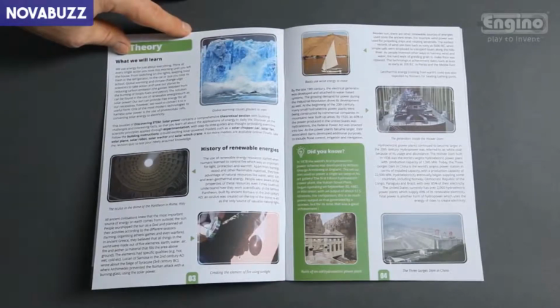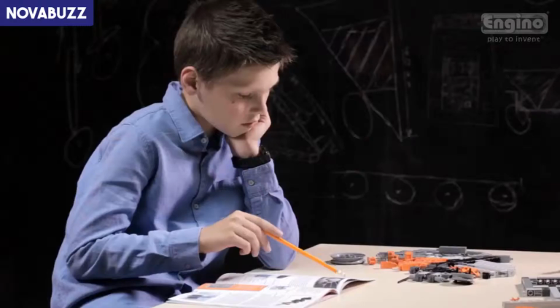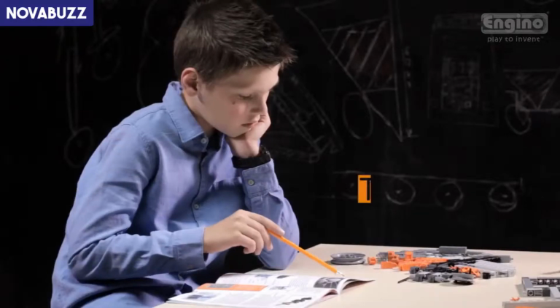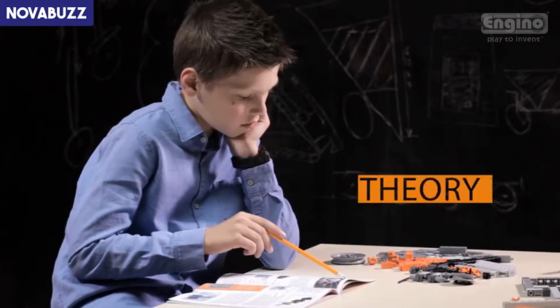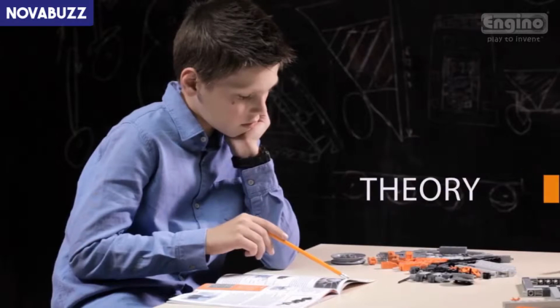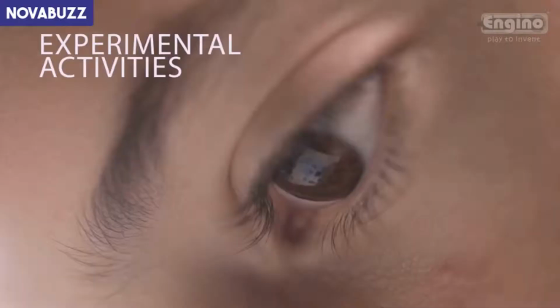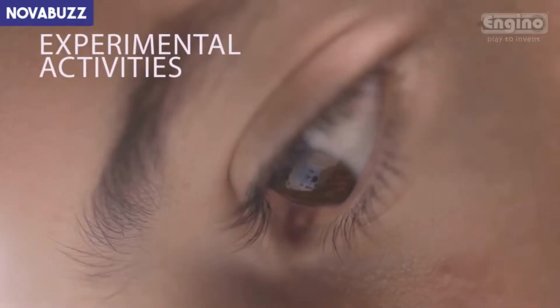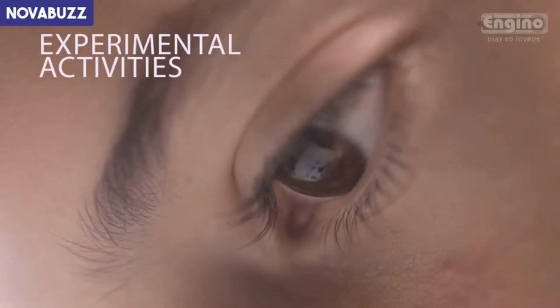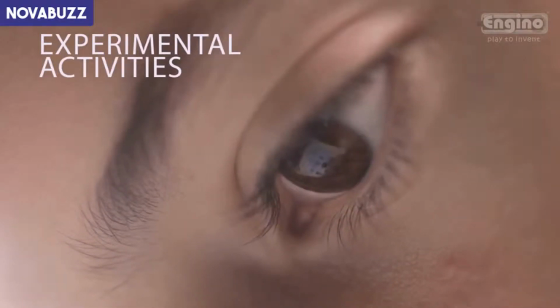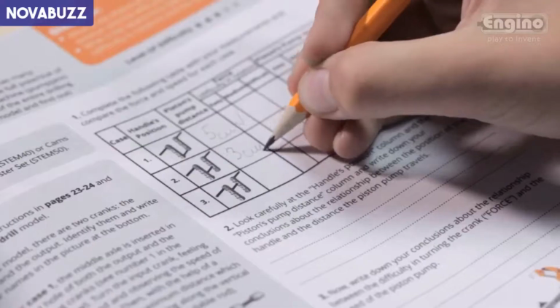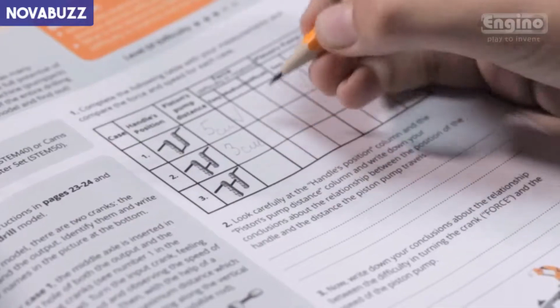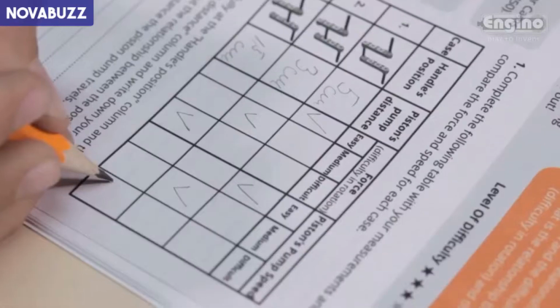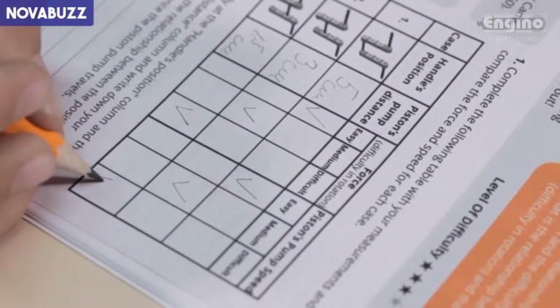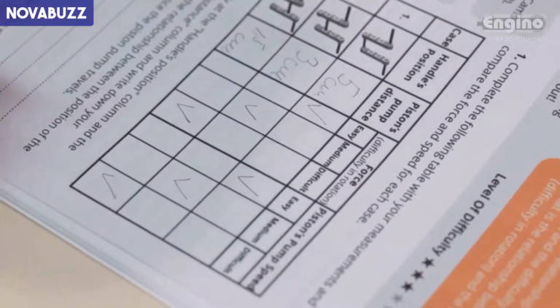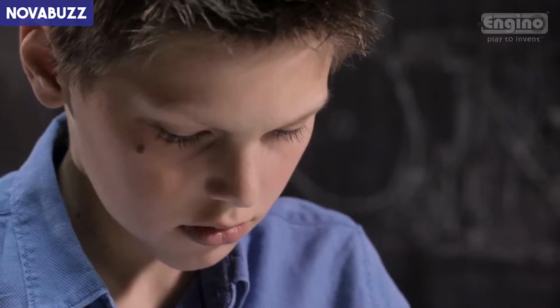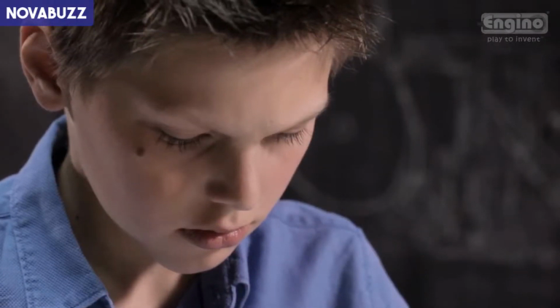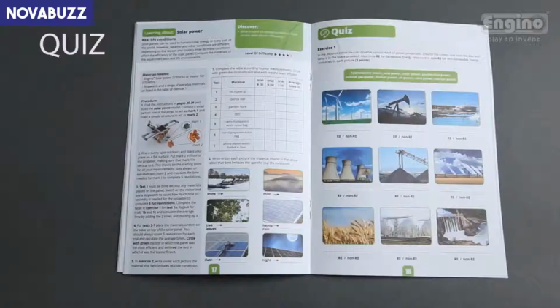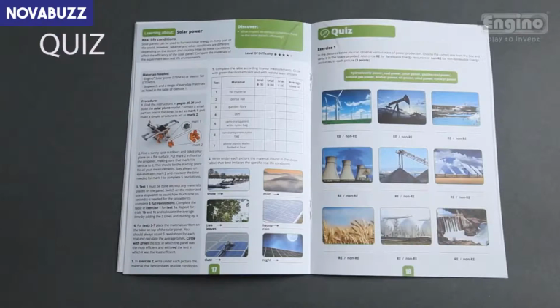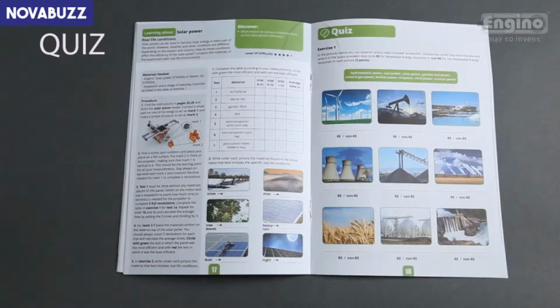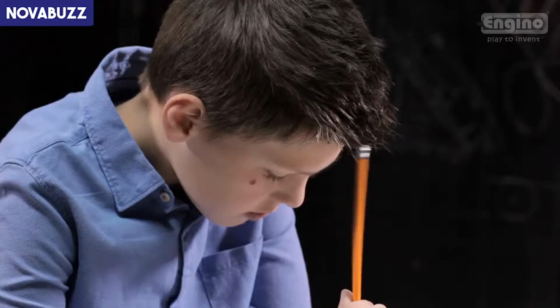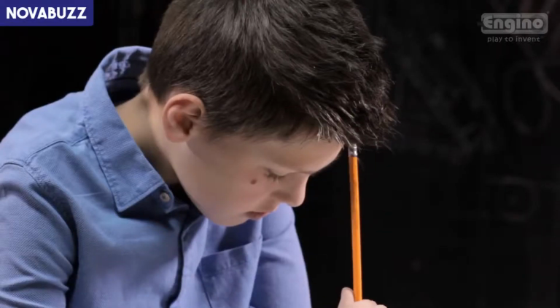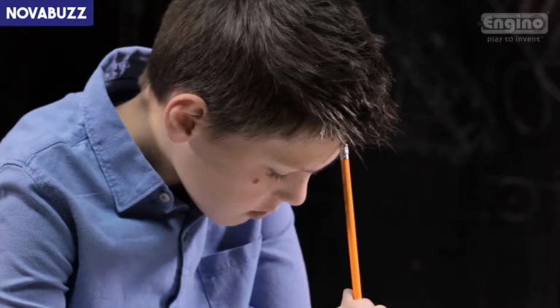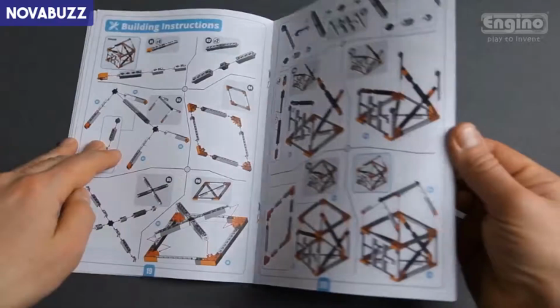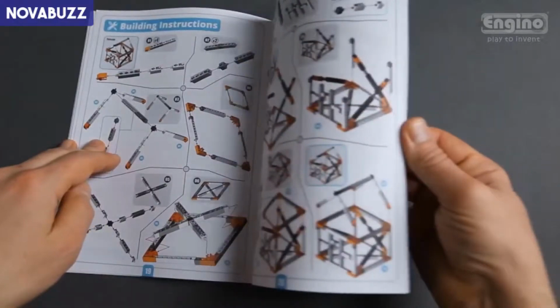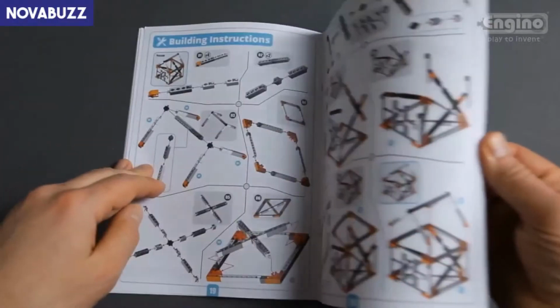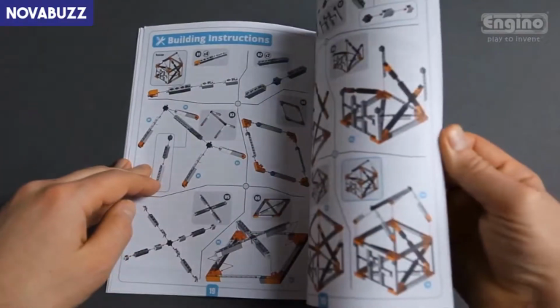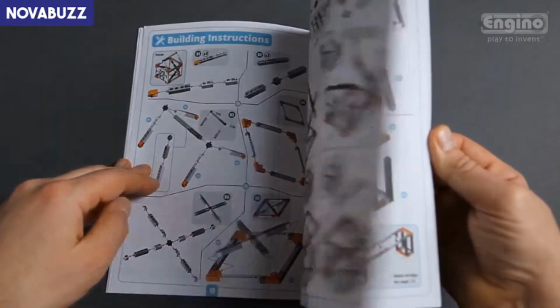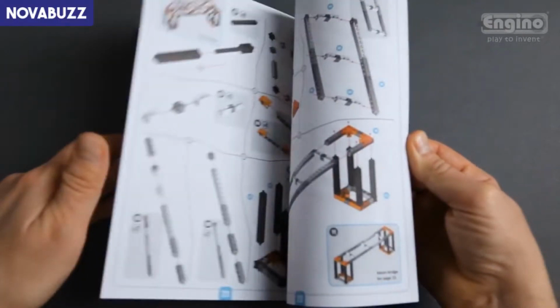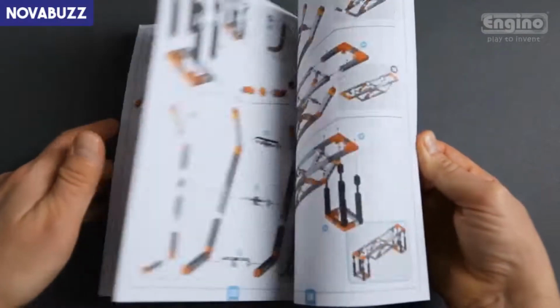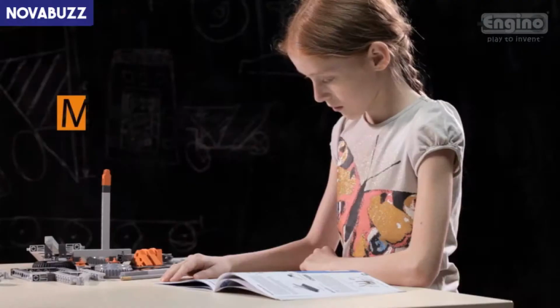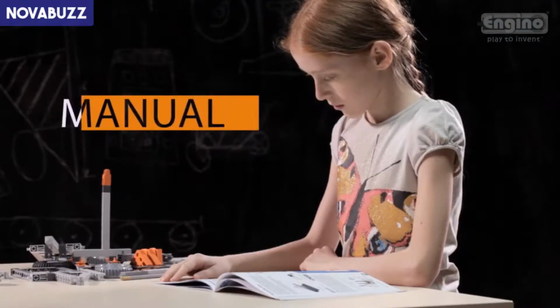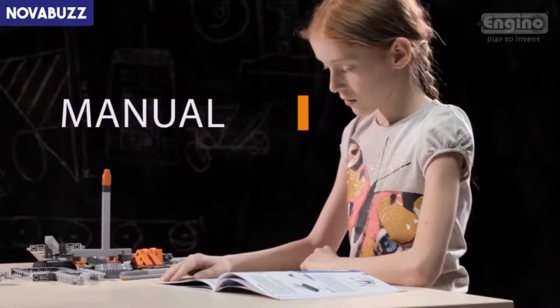The set includes a comprehensive book filled with images, theory, and hands-on experiments introducing you to these amazing technologies. Even a quiz section is included to test your knowledge.